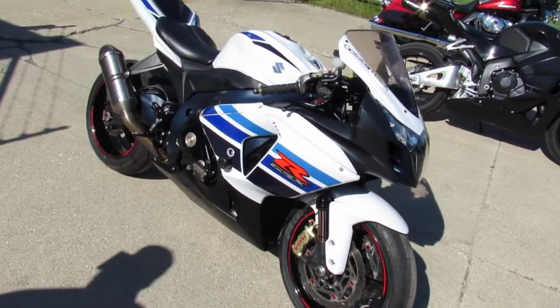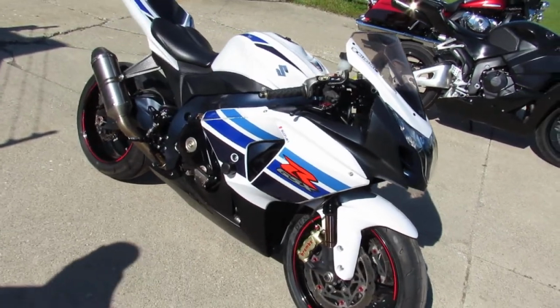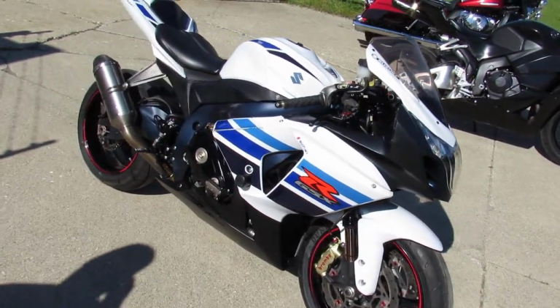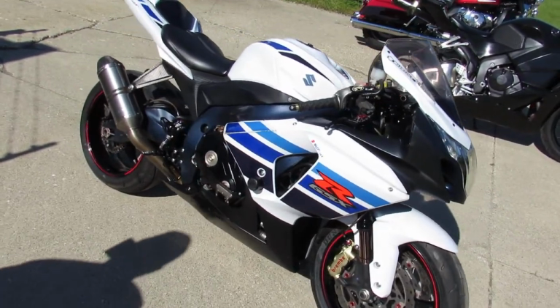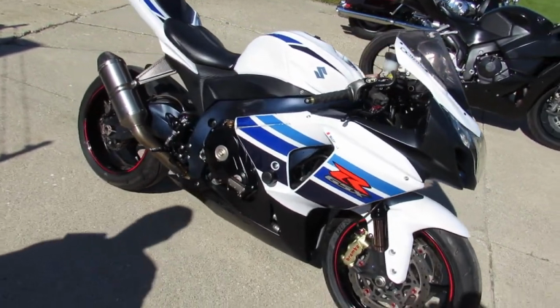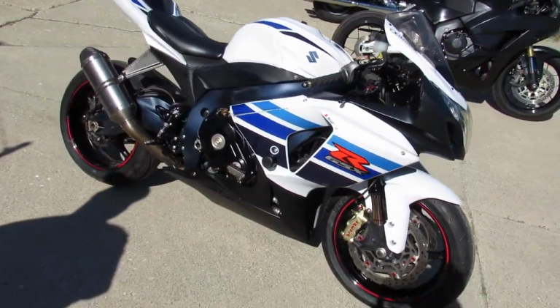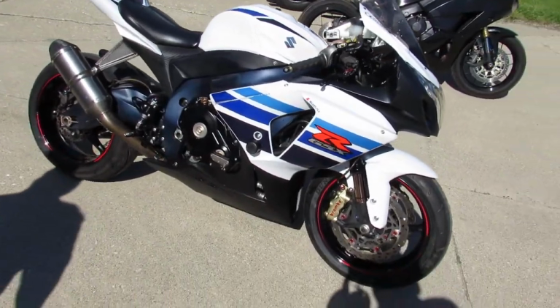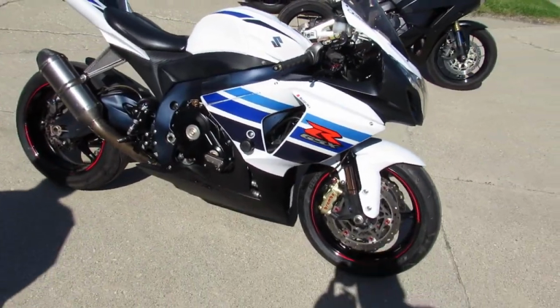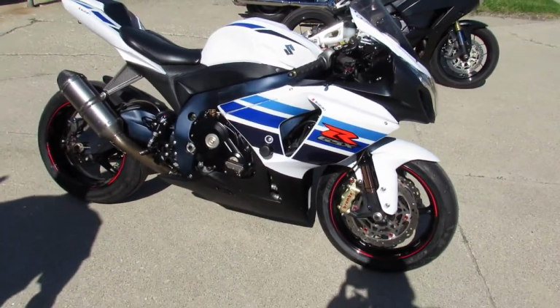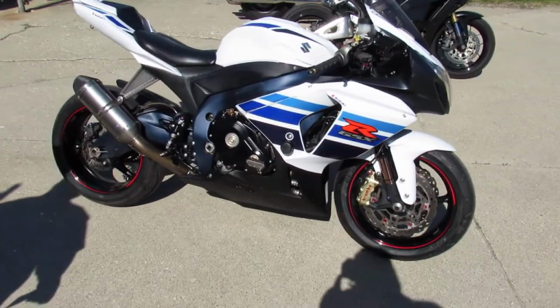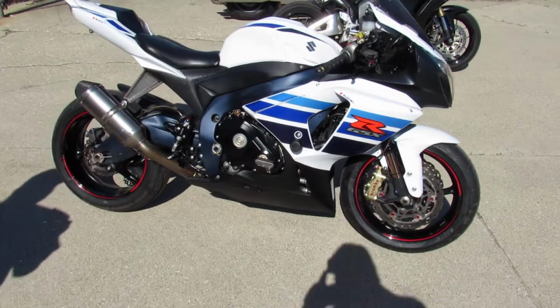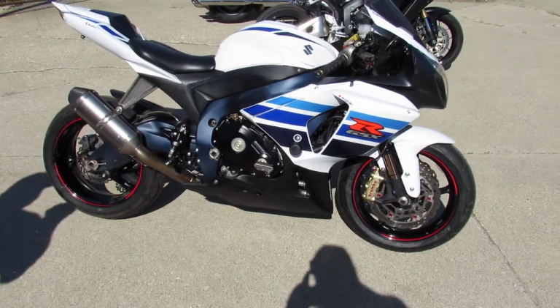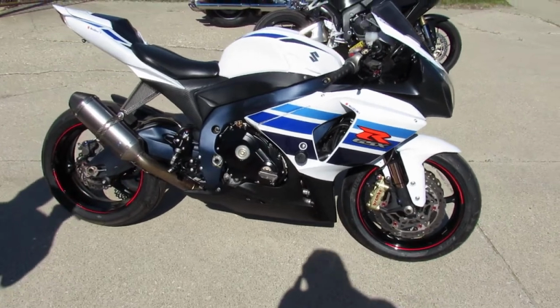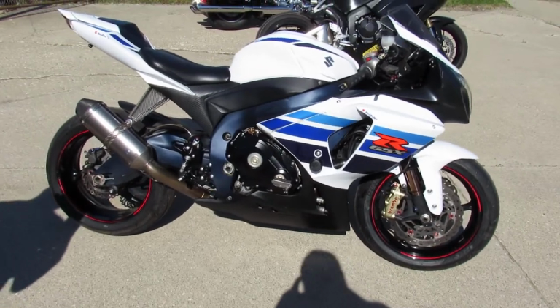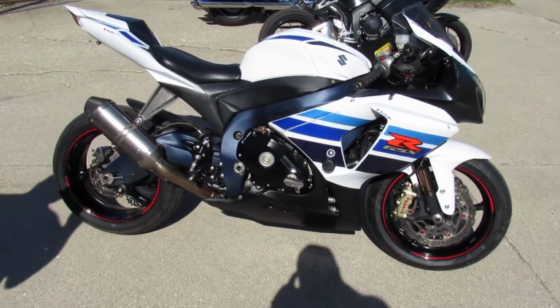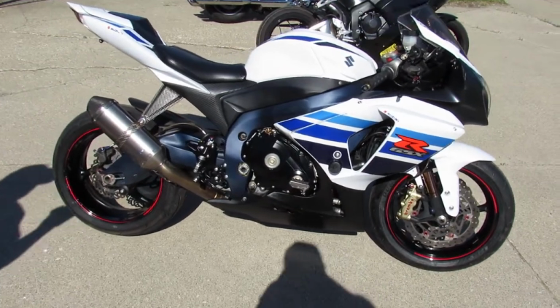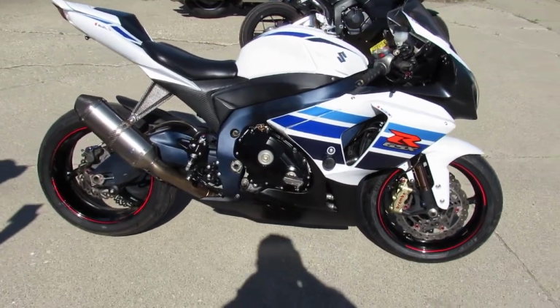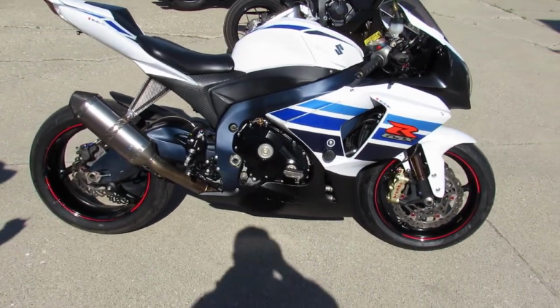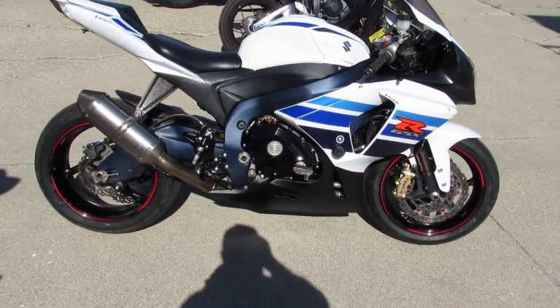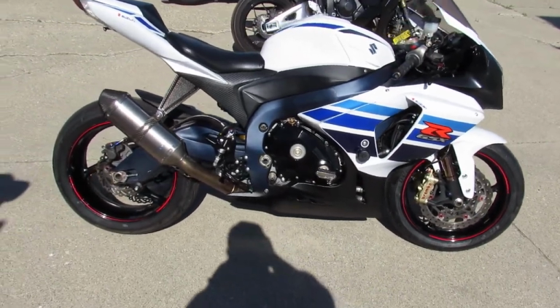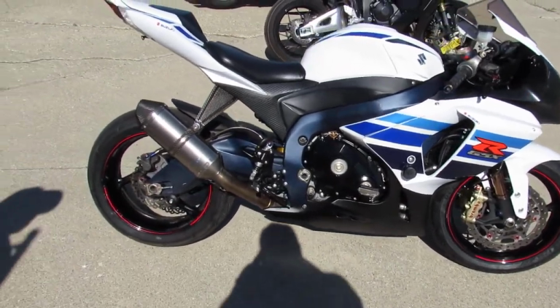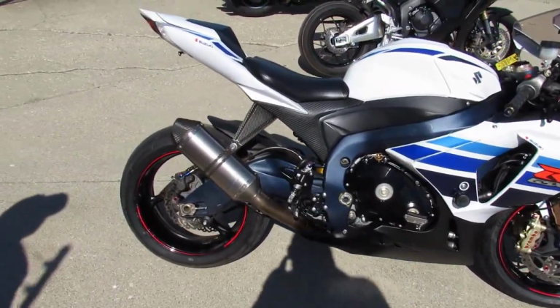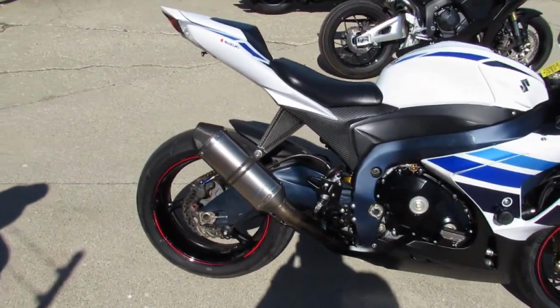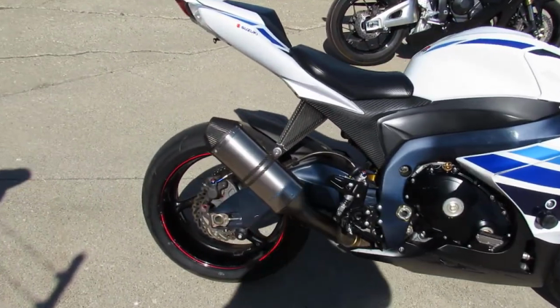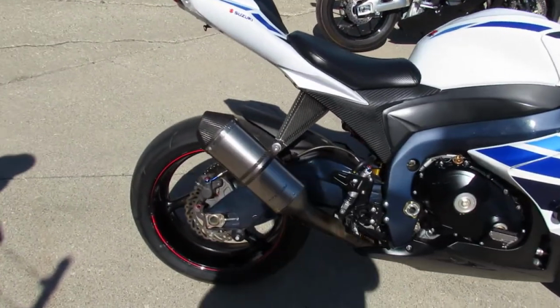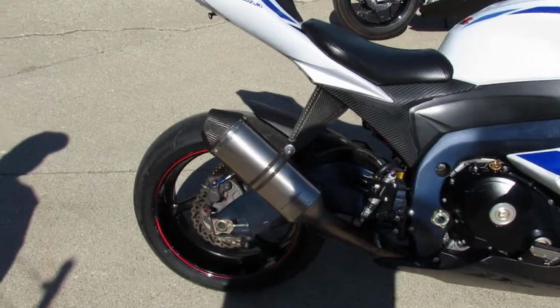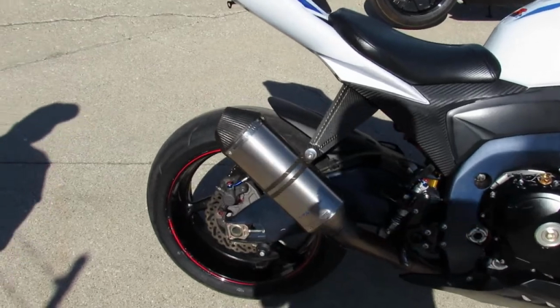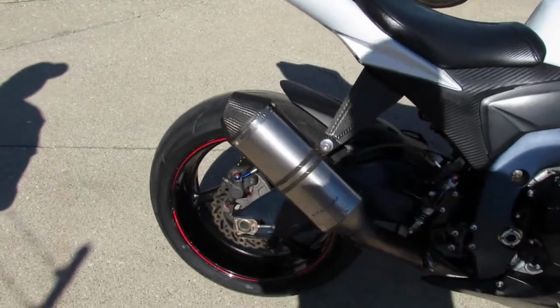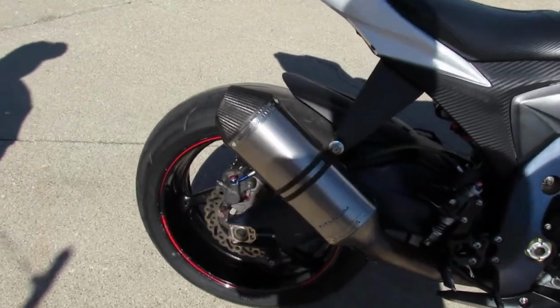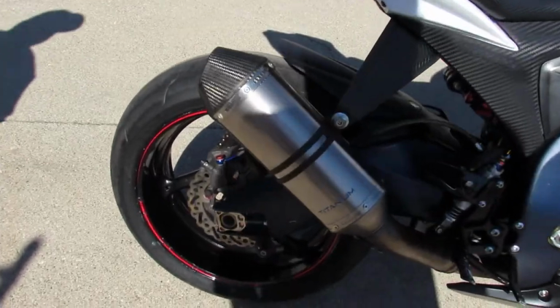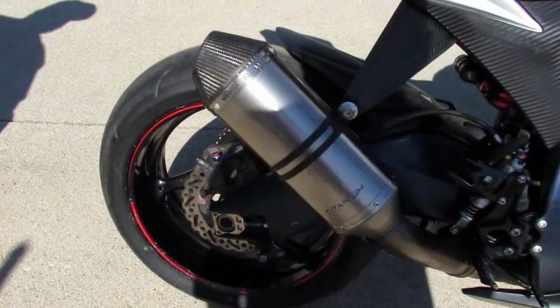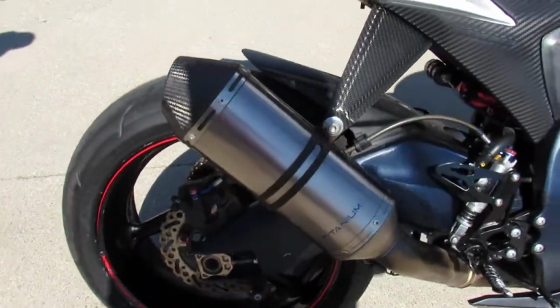Just serviced at the dealership, it's been inspected, it is ready to go. Don't miss it — that's a 2012 GSXR 1000, it's been running the front of the pack and looking good doing it.